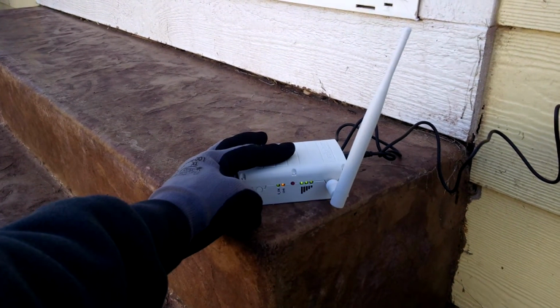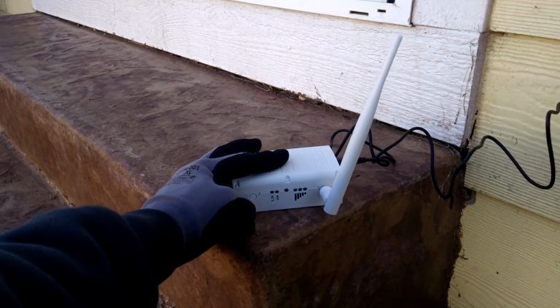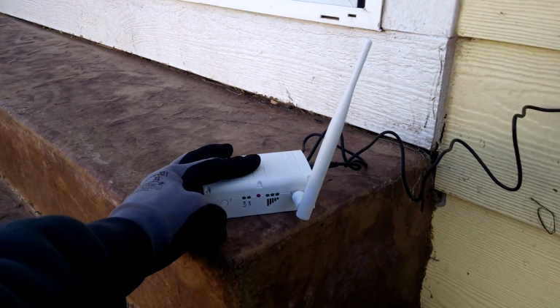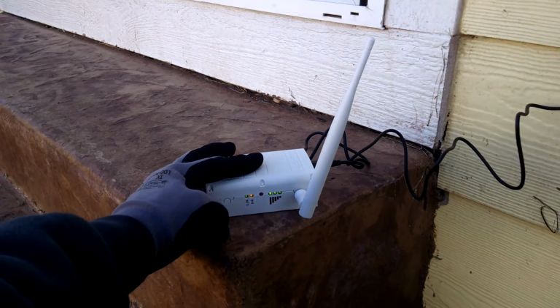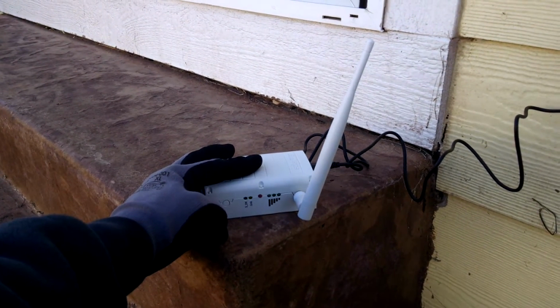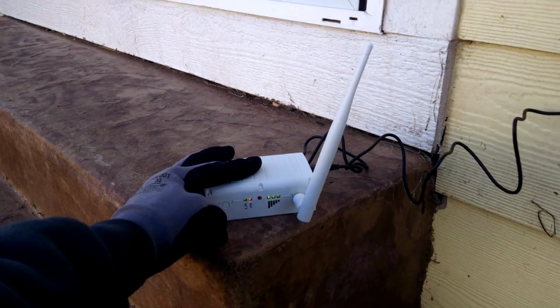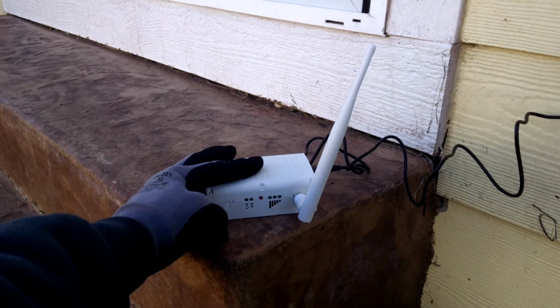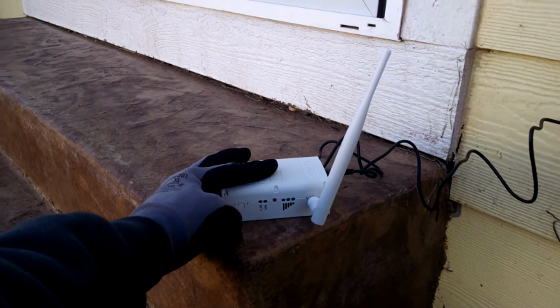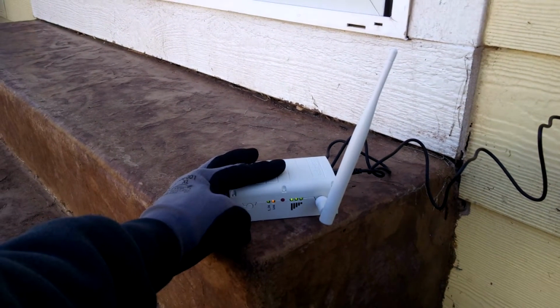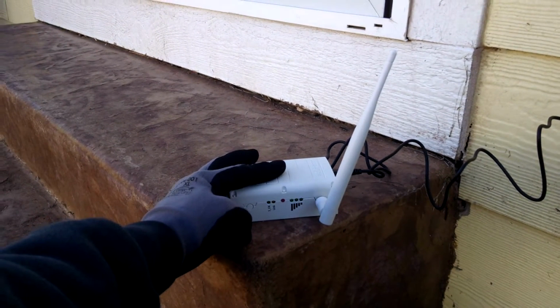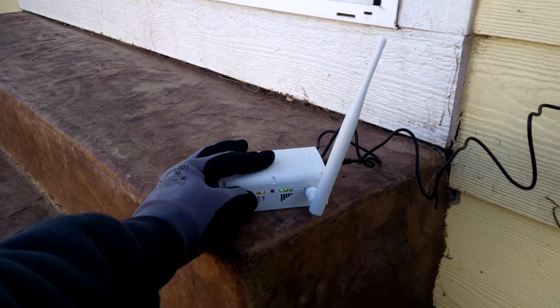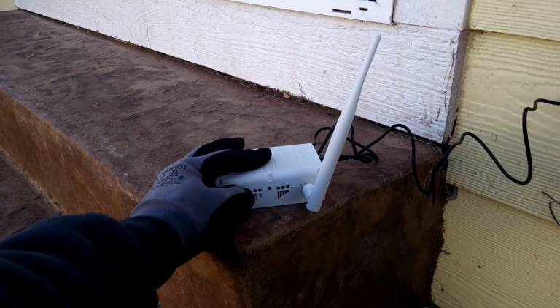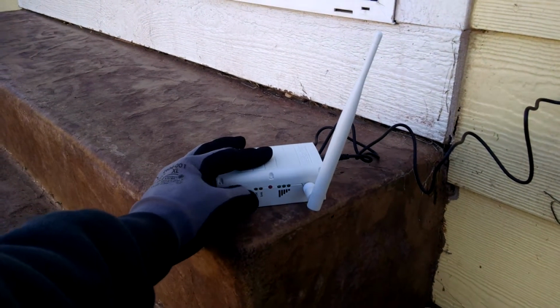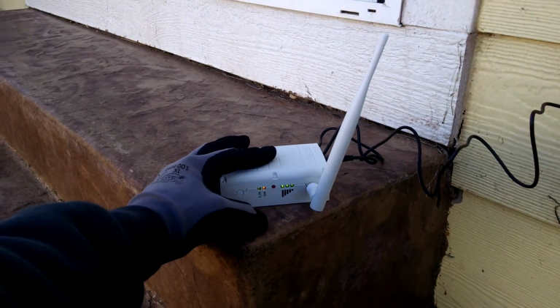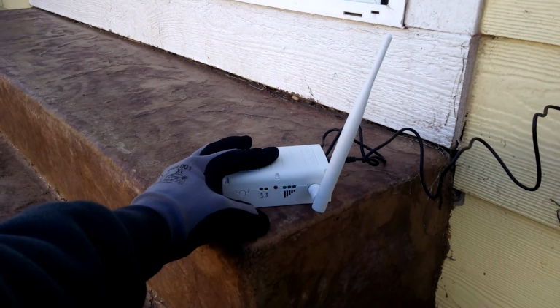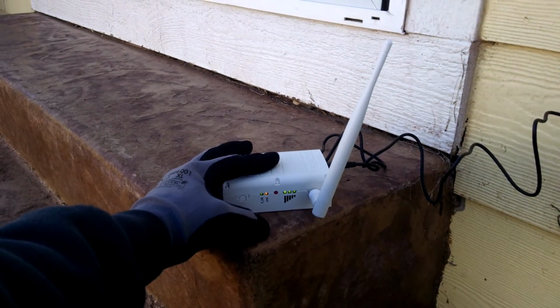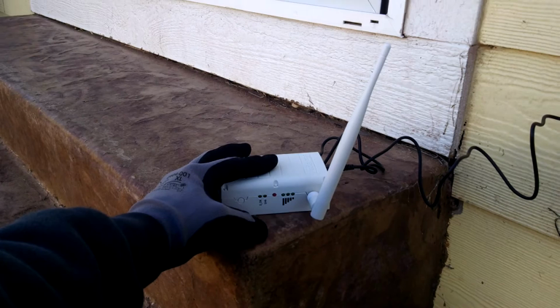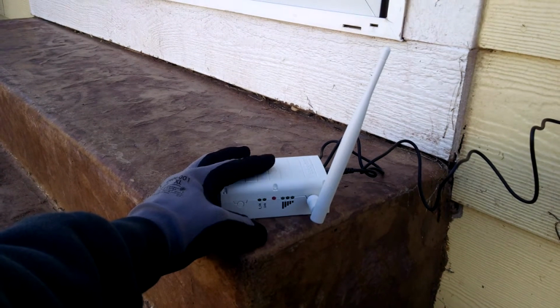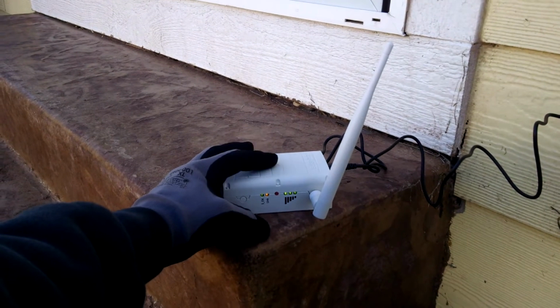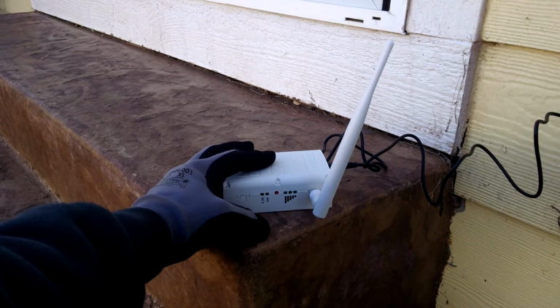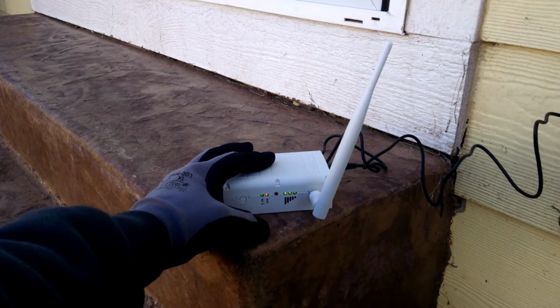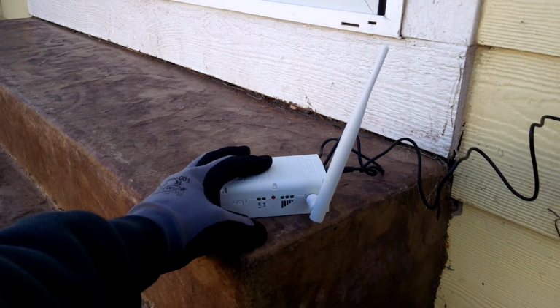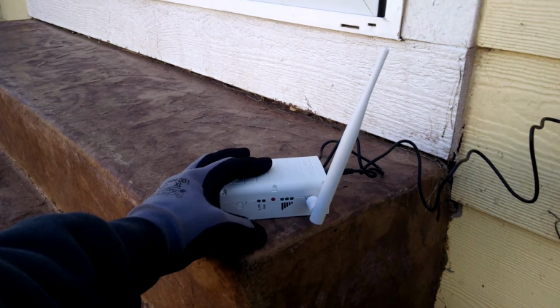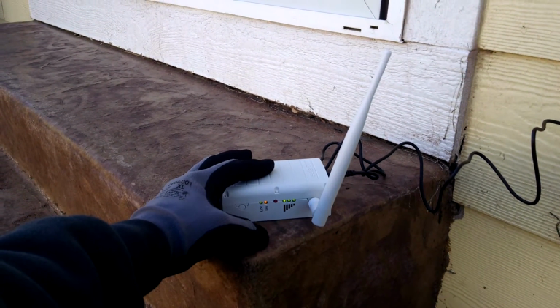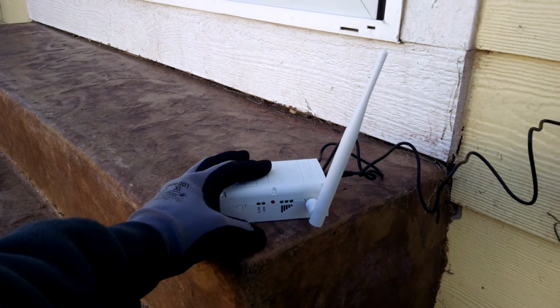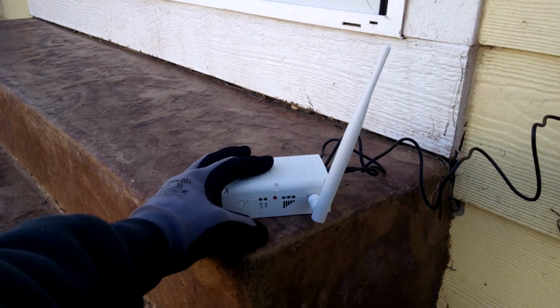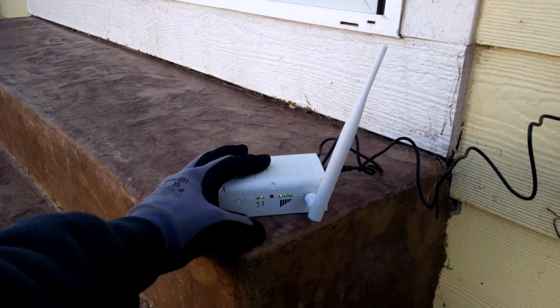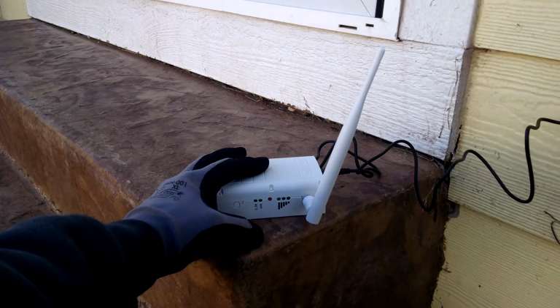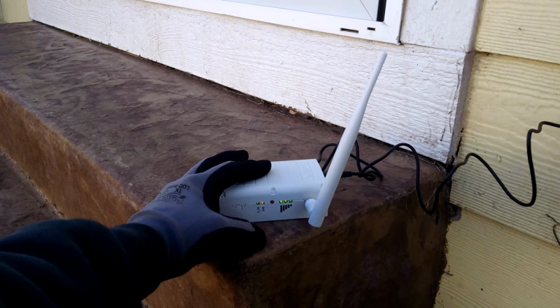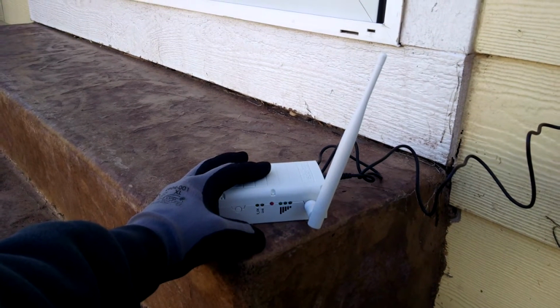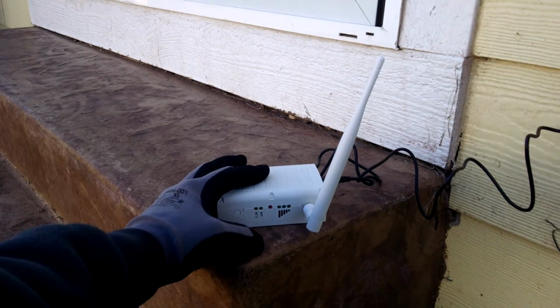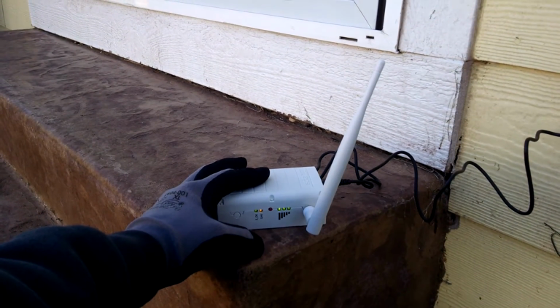Then I take it inside and plug it into the homeowner's internet. The SOK light should light up to show that this gateway can communicate to the SolarEdge website. And that is how you set up the monitoring for SolarEdge.